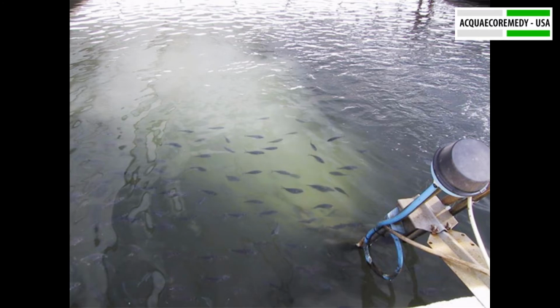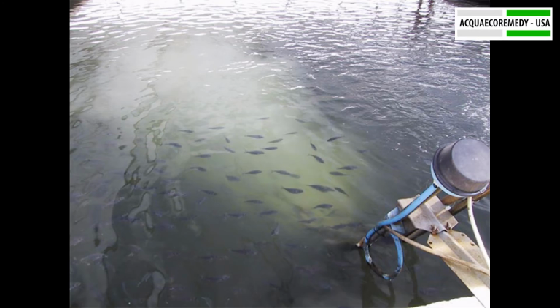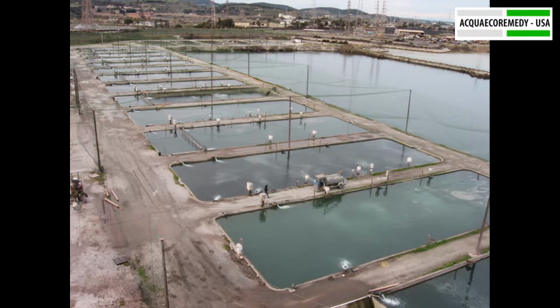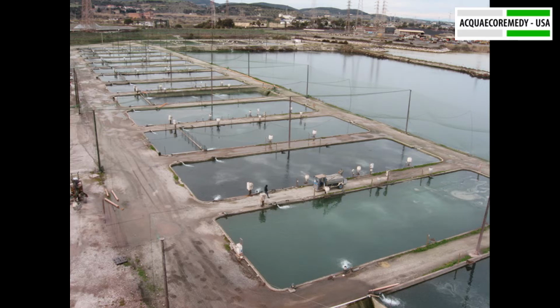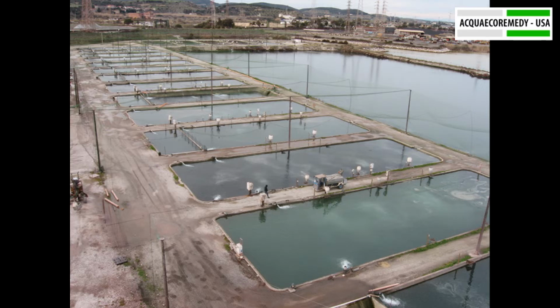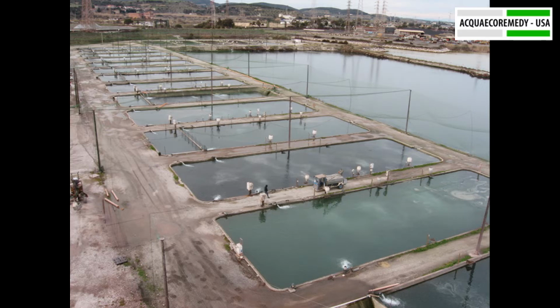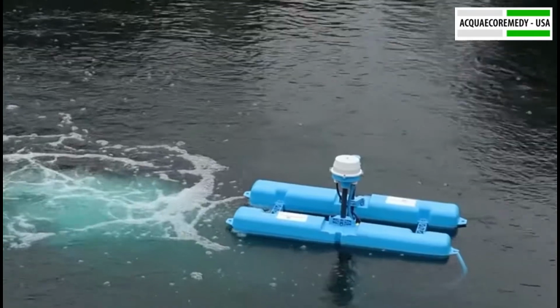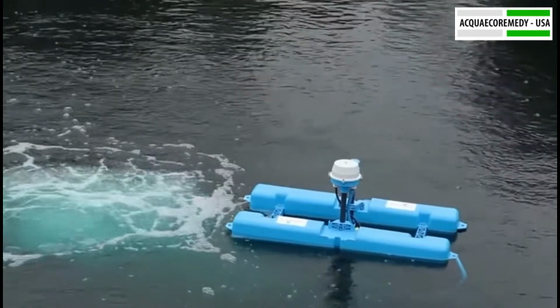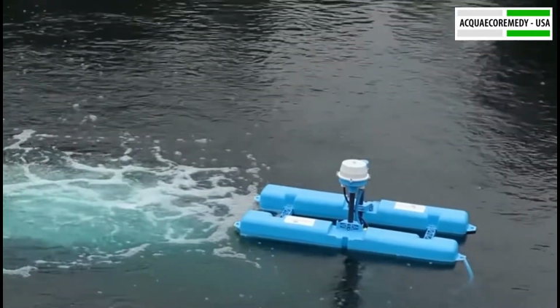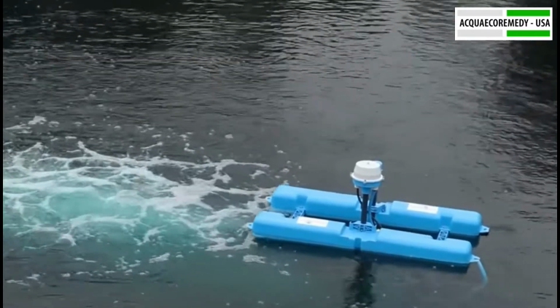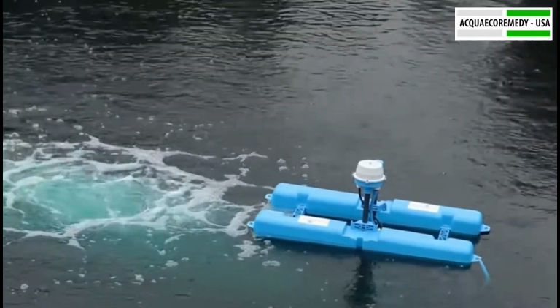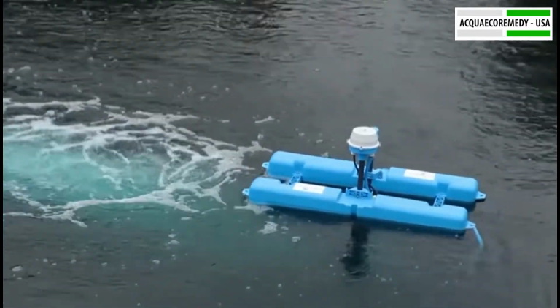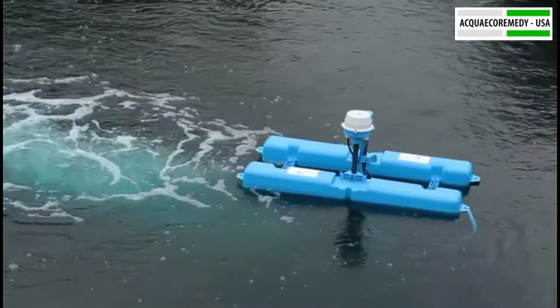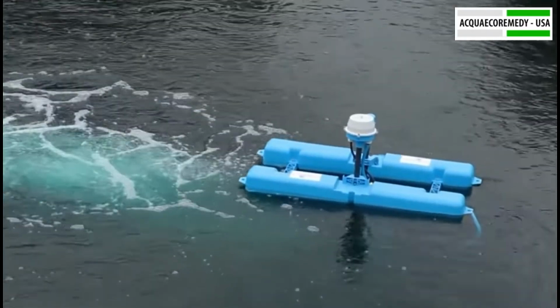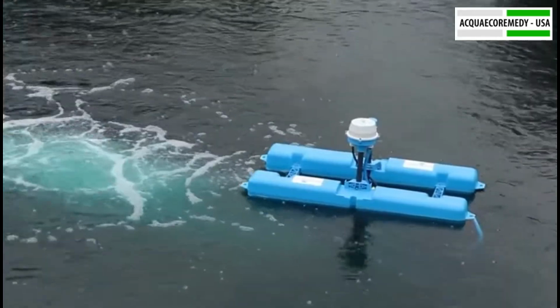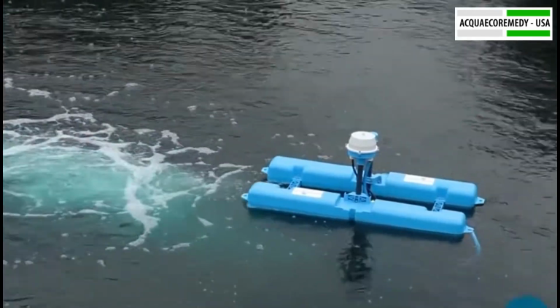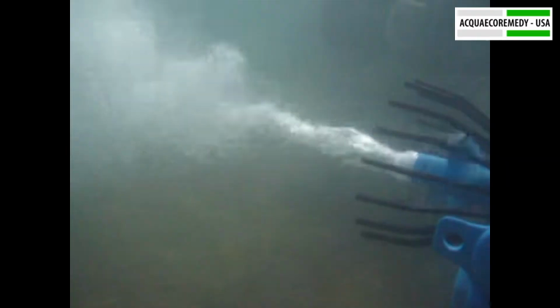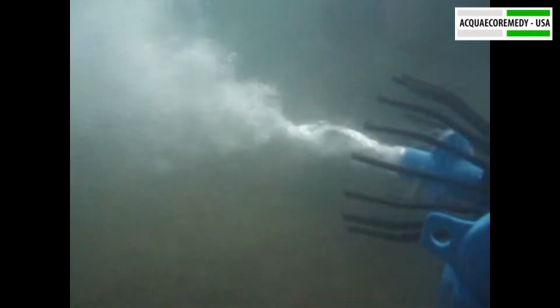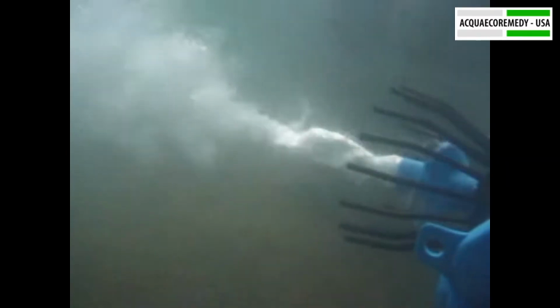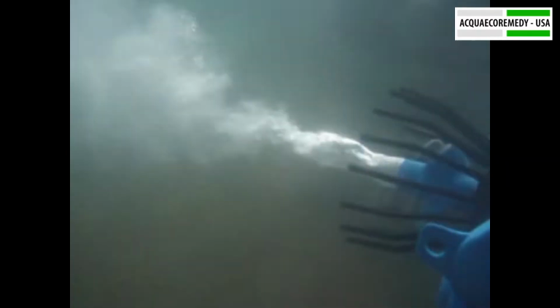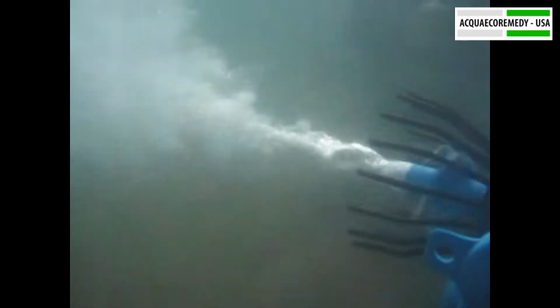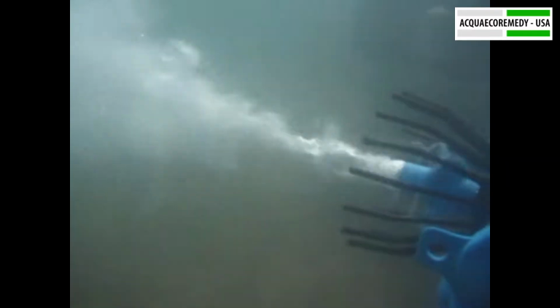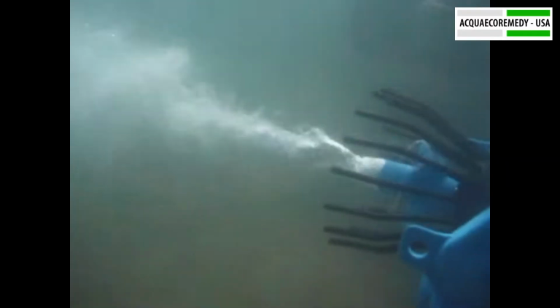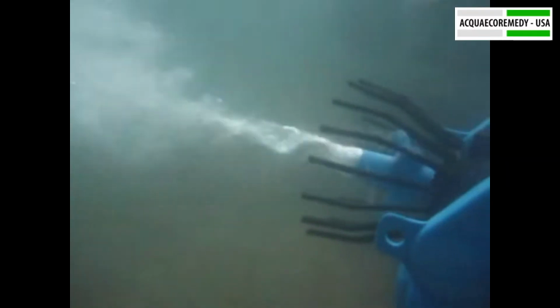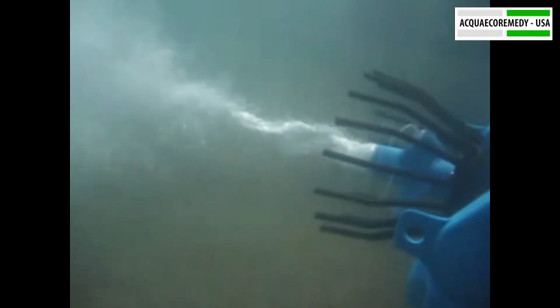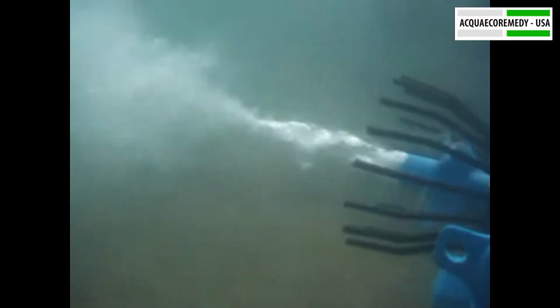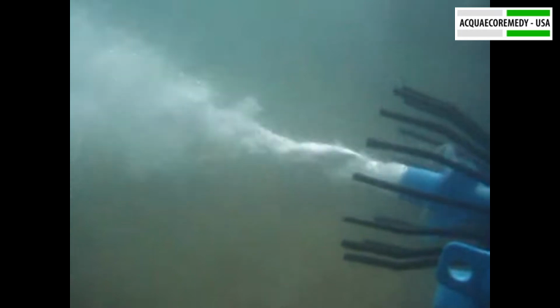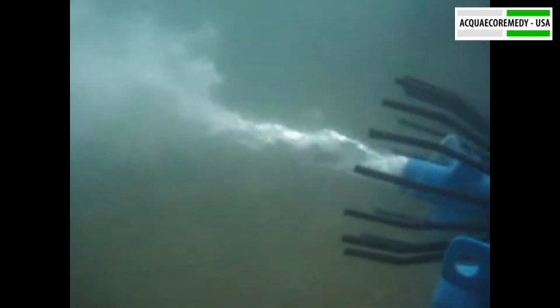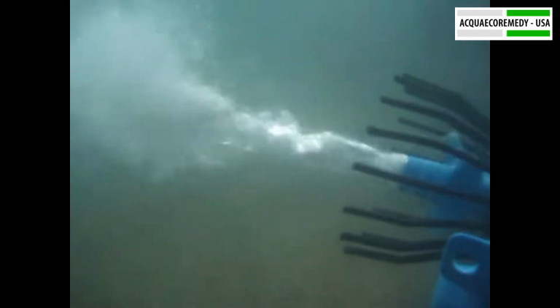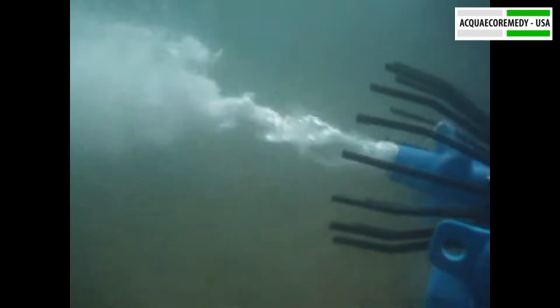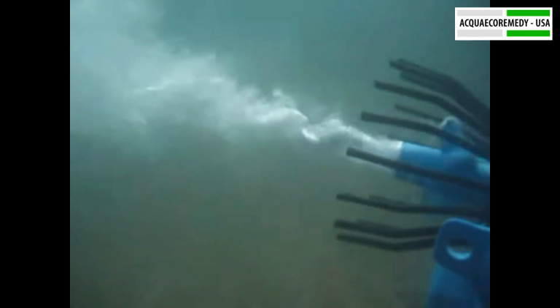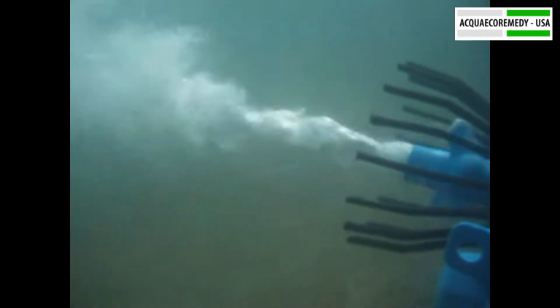This remarkable aerator effortlessly draws air from the surface, transforming it into micro-bubbles. These tiny bubbles optimize air and oxygen dissolution in water, ensuring your aquatic environment is consistently enriched with the essentials it needs.